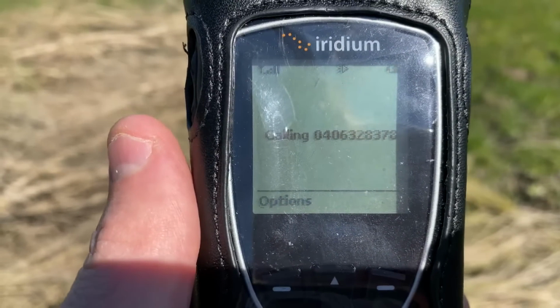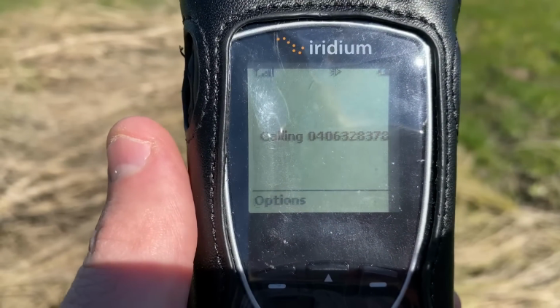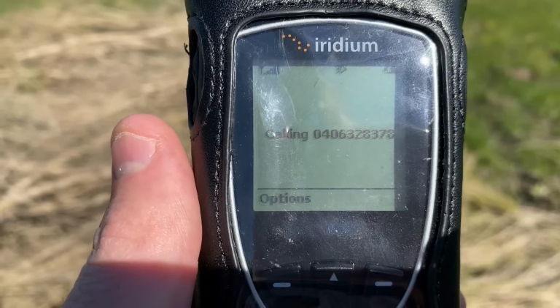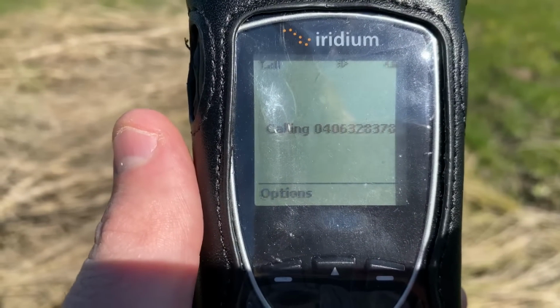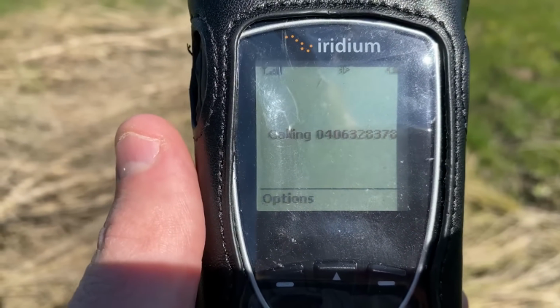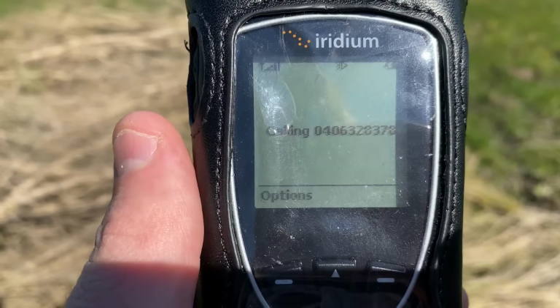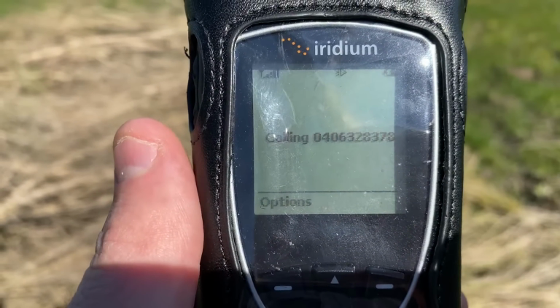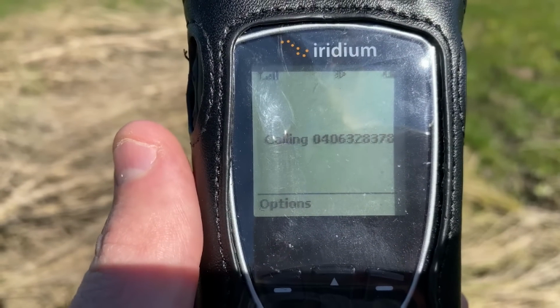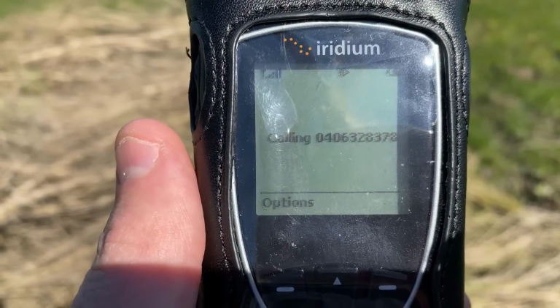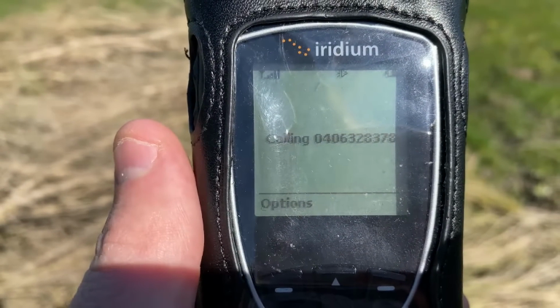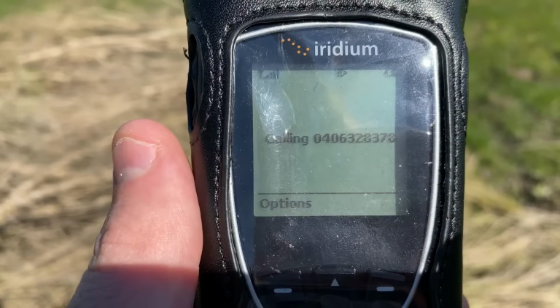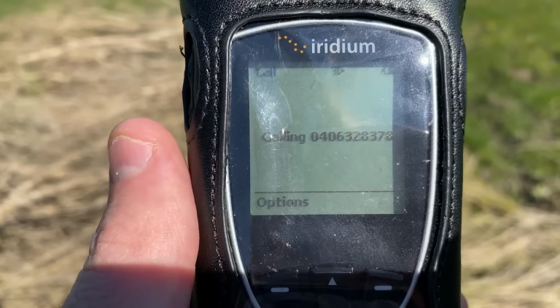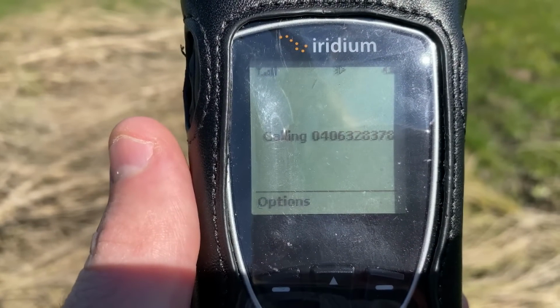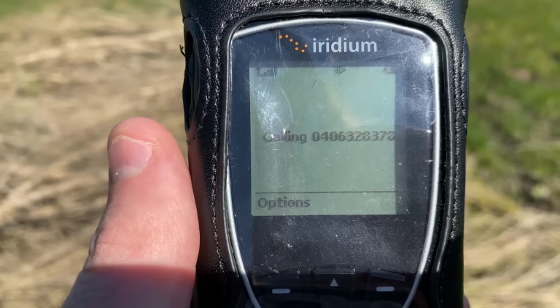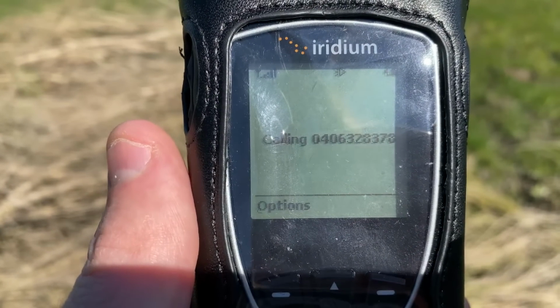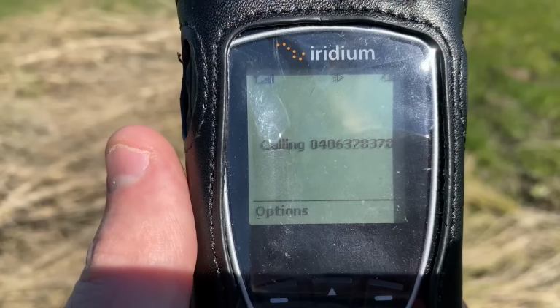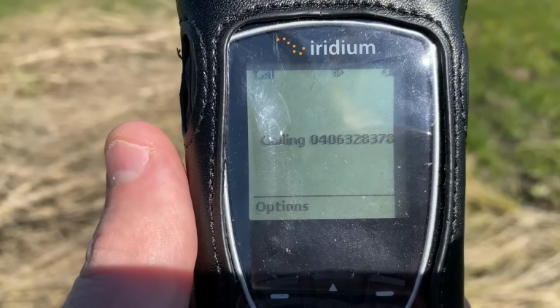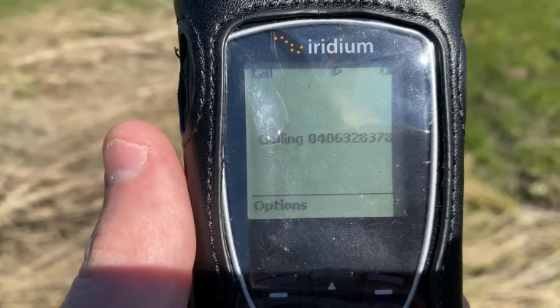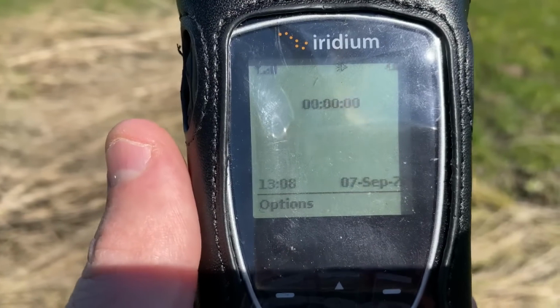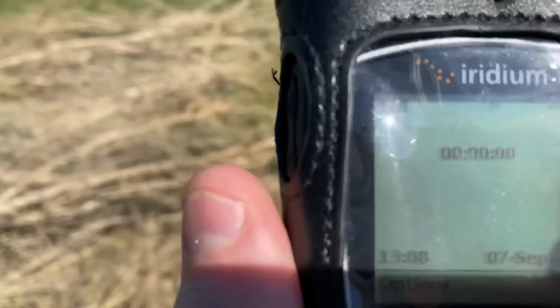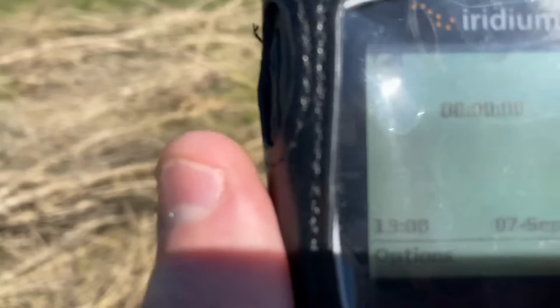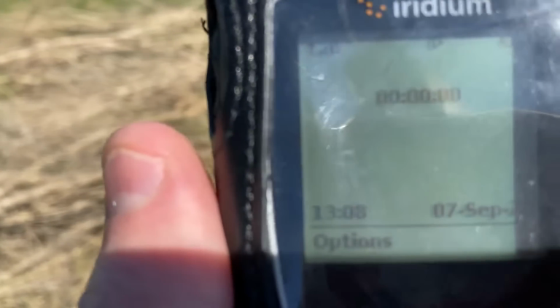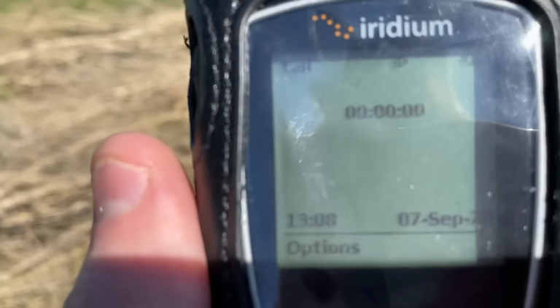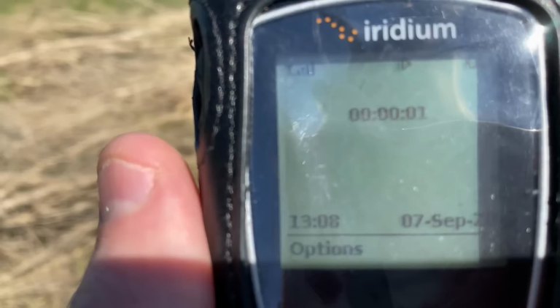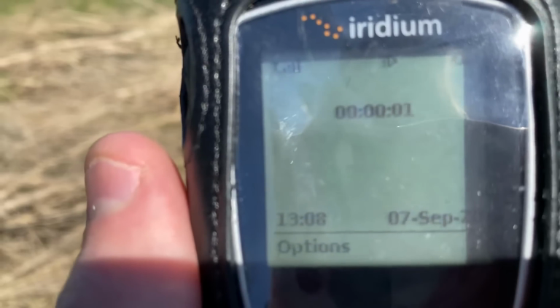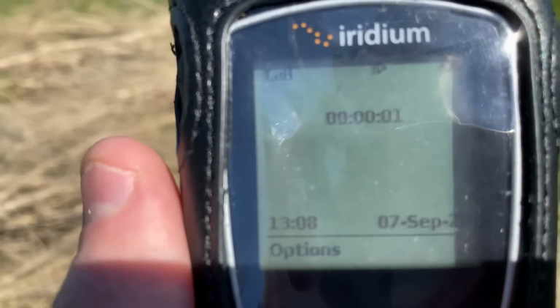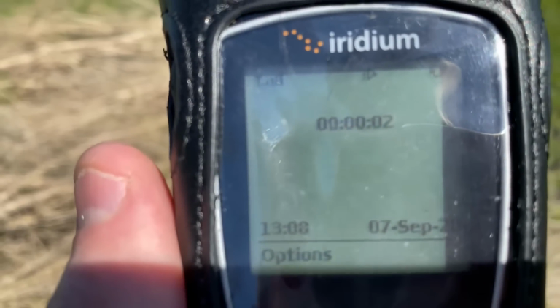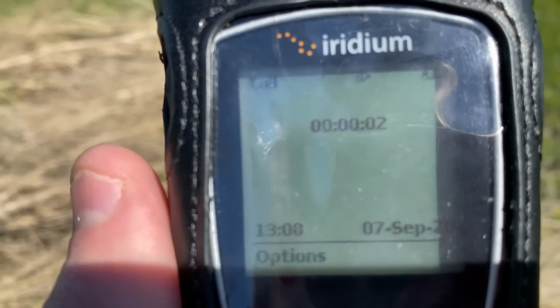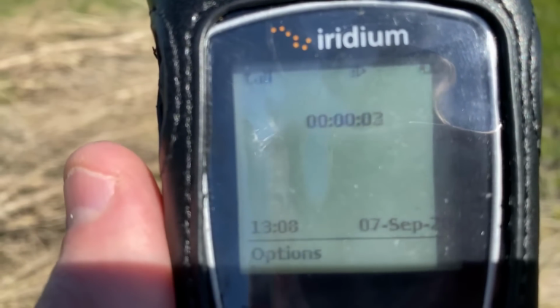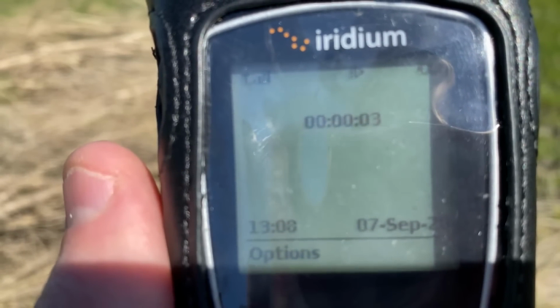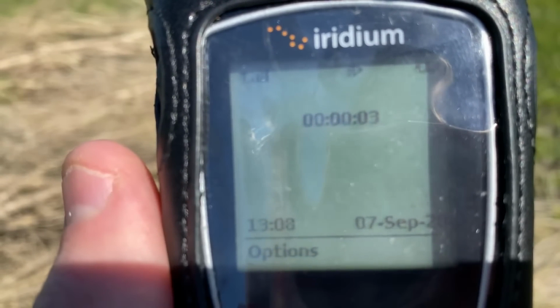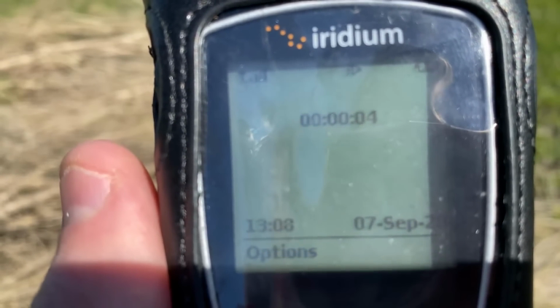Waiting for a connection. You have called the free digital satellite test call service. Your test call was successful.